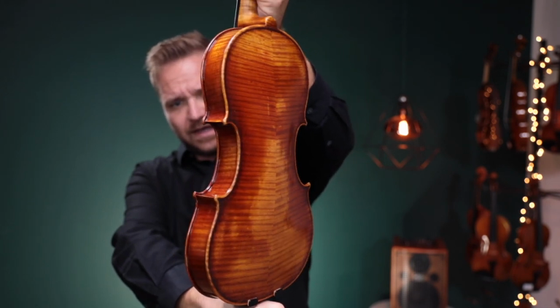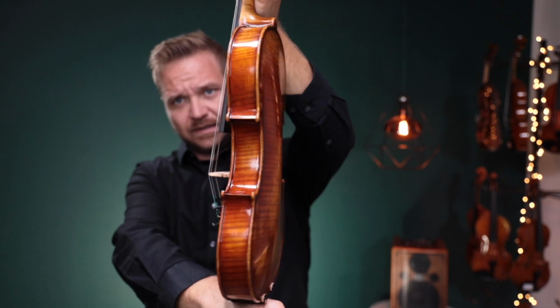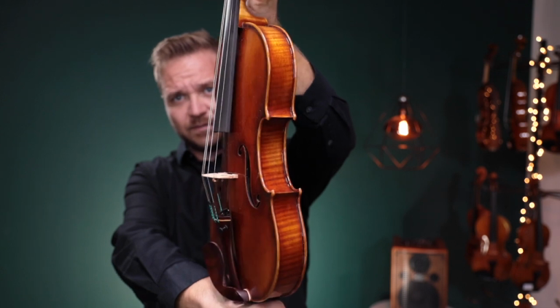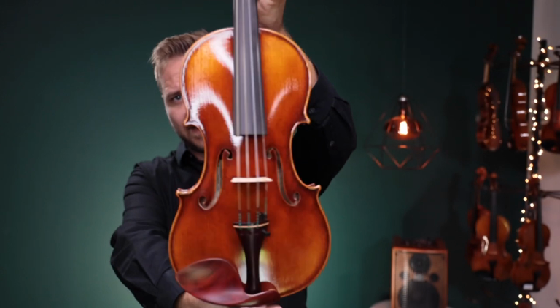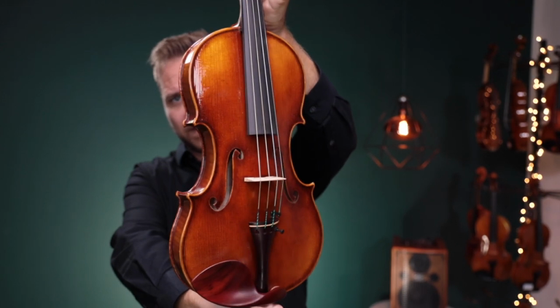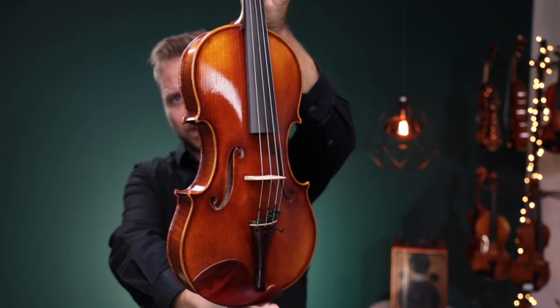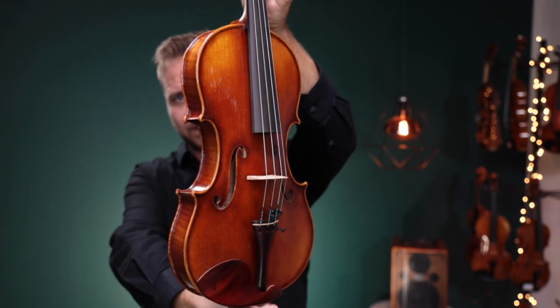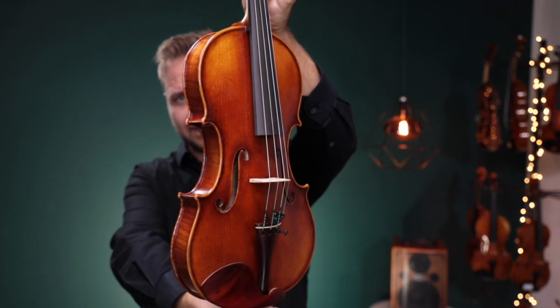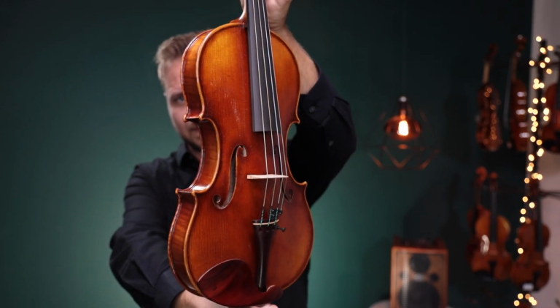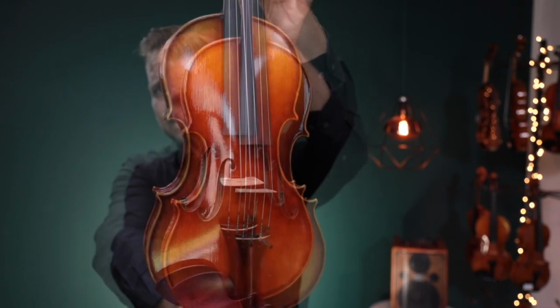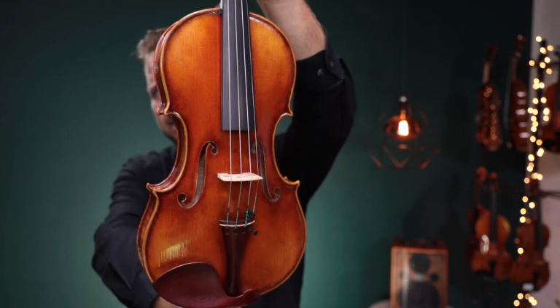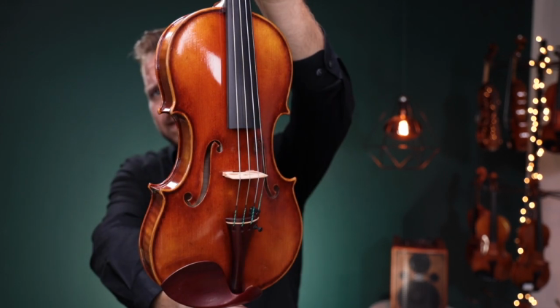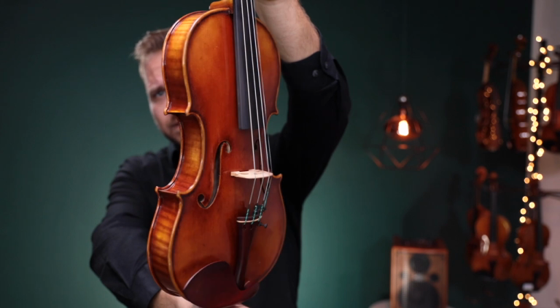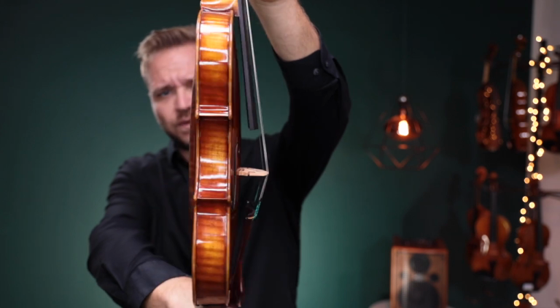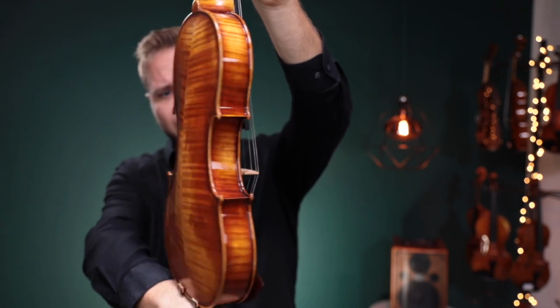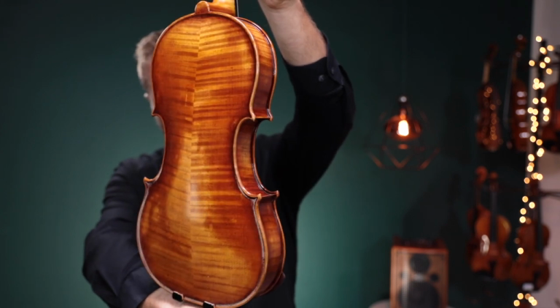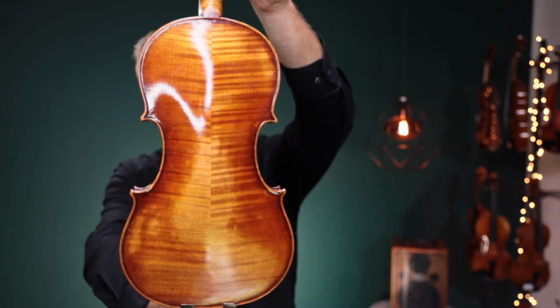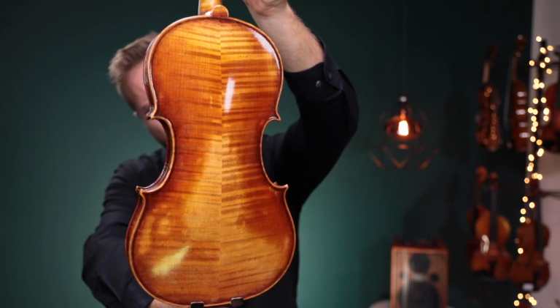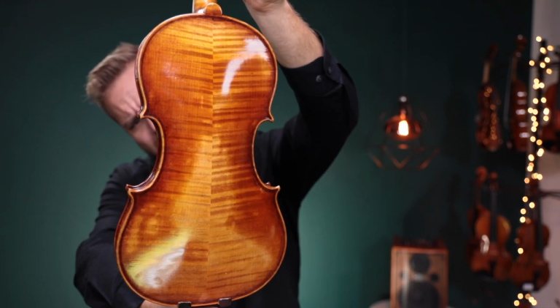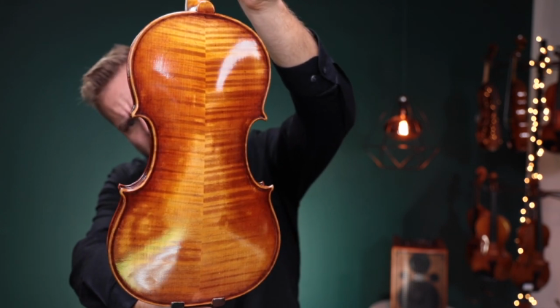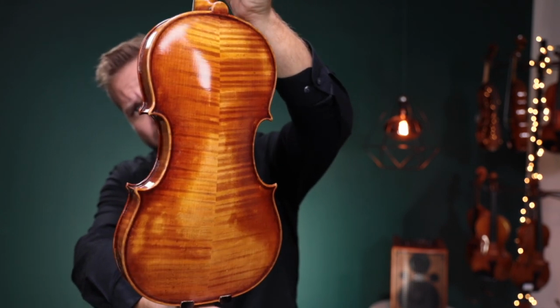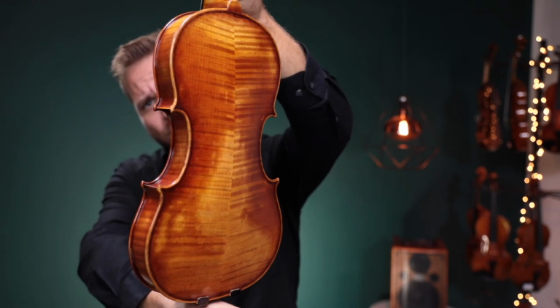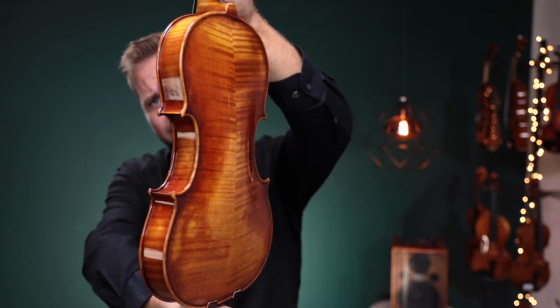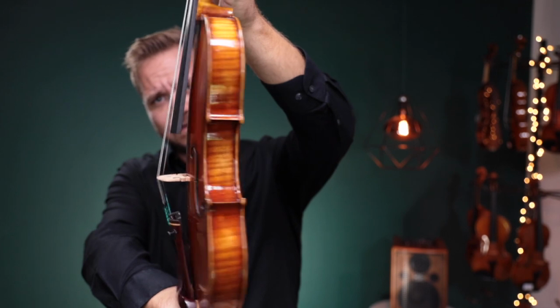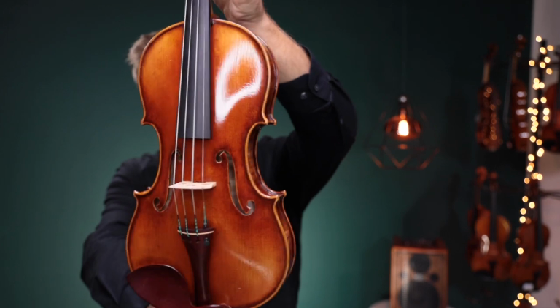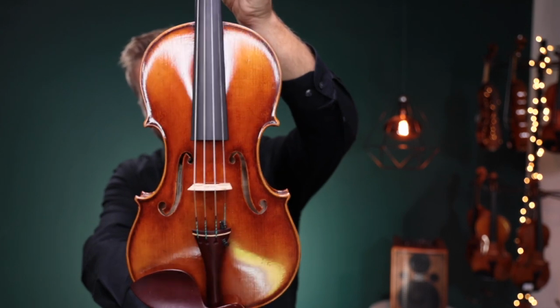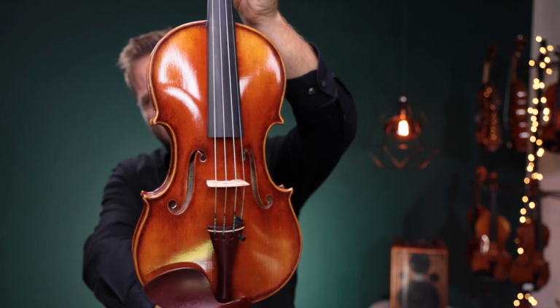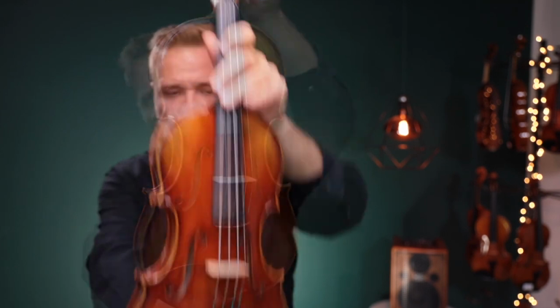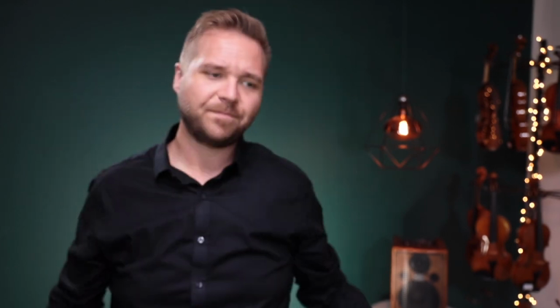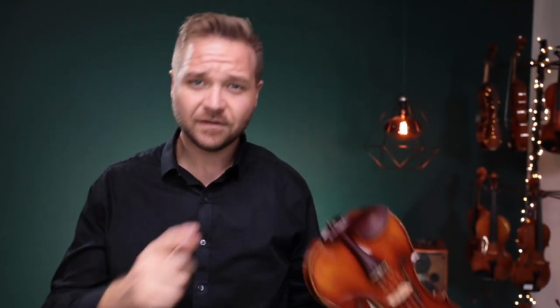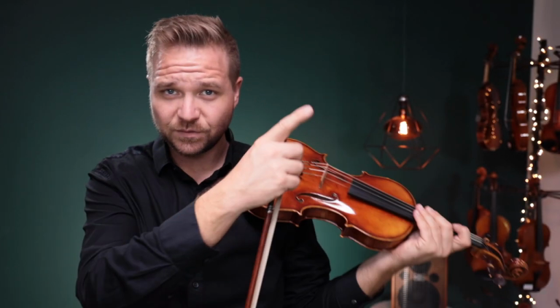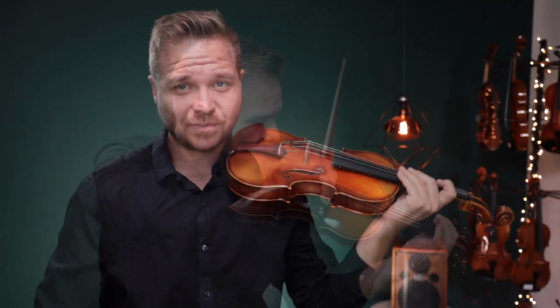This is number one — I have them marked over here on the sides, but this is number one. This is Ming-Jang-Ju 925 number two. They're both the Guarneri templates. A little card up here will tell you which one I'm on.